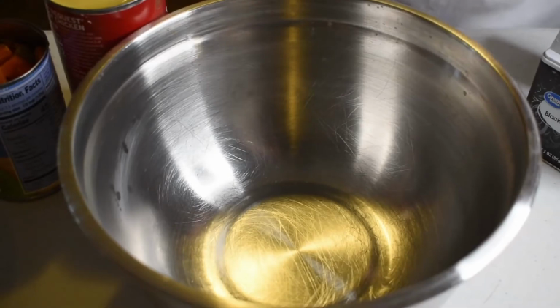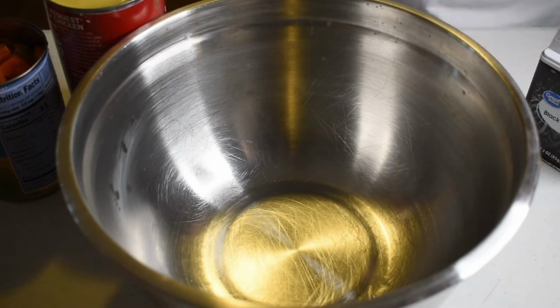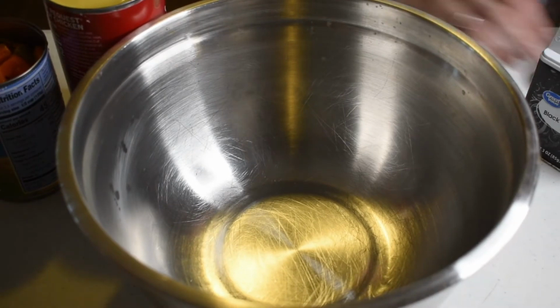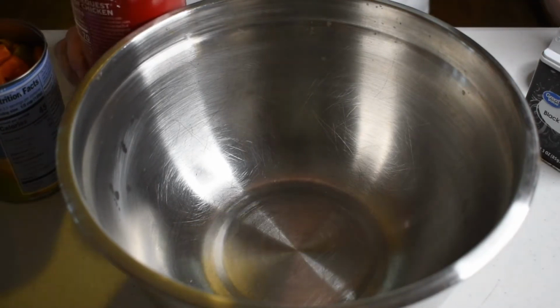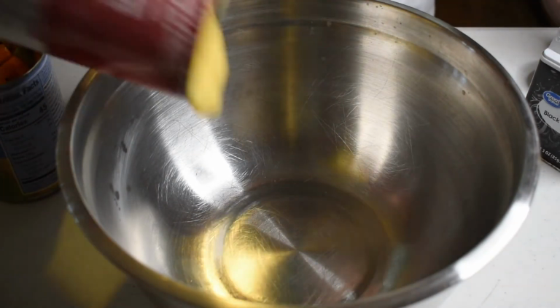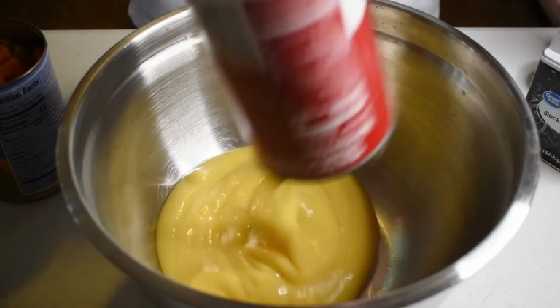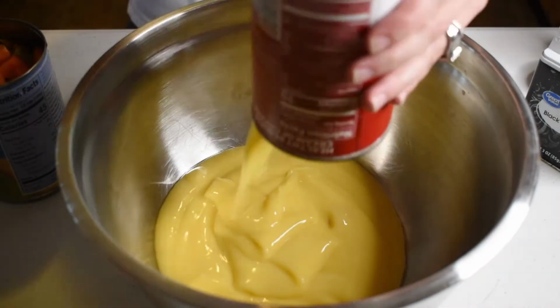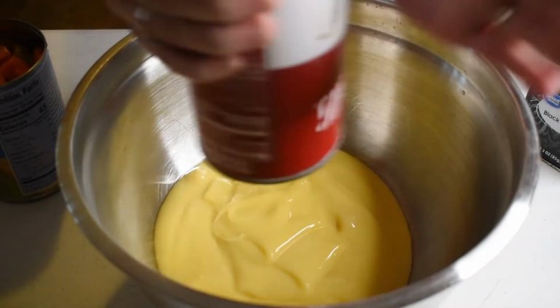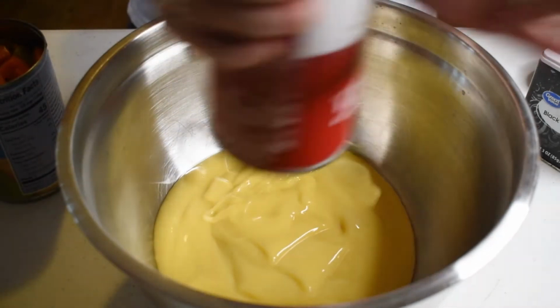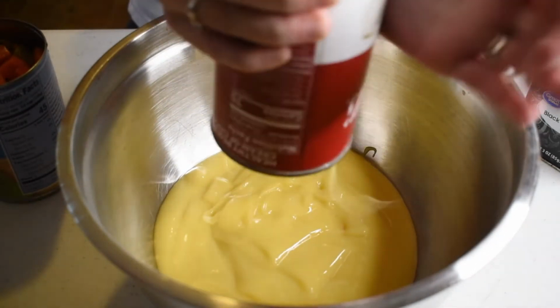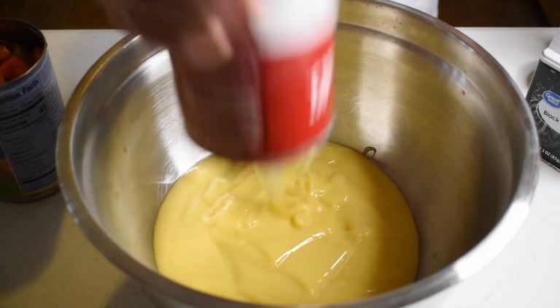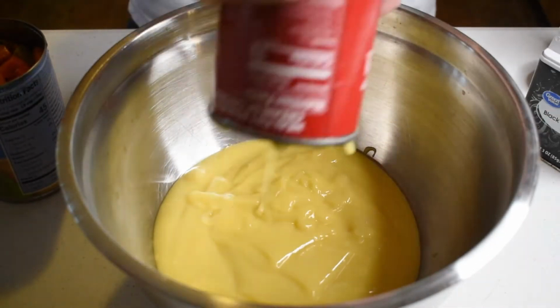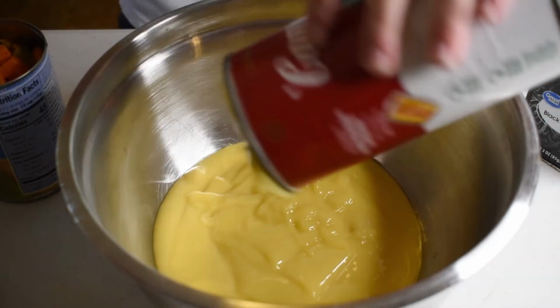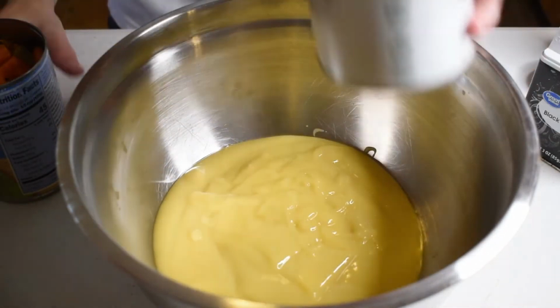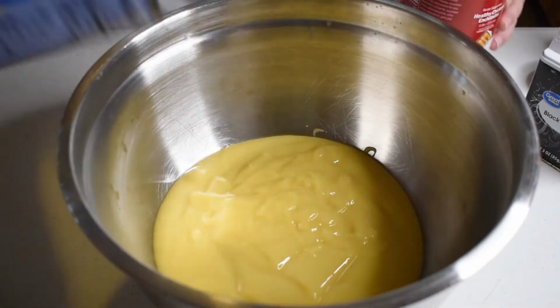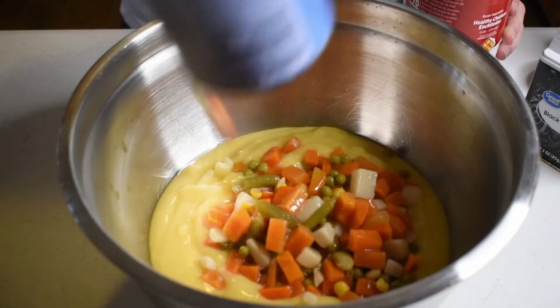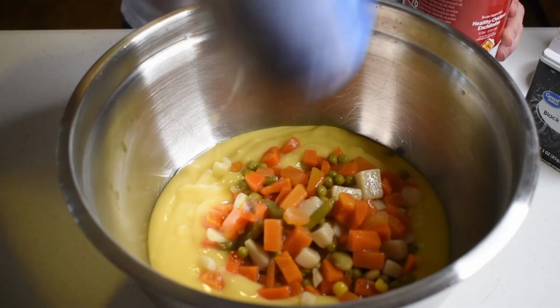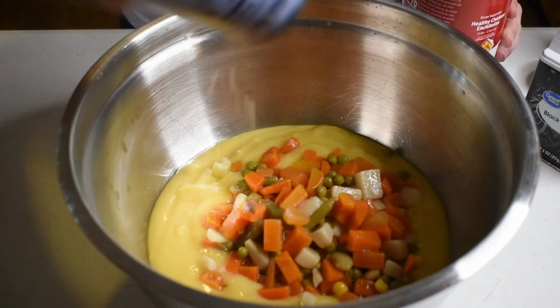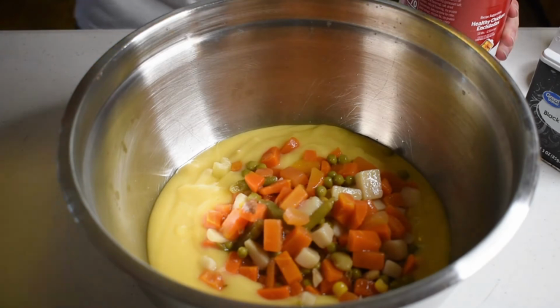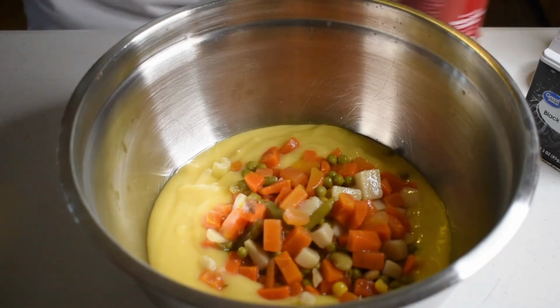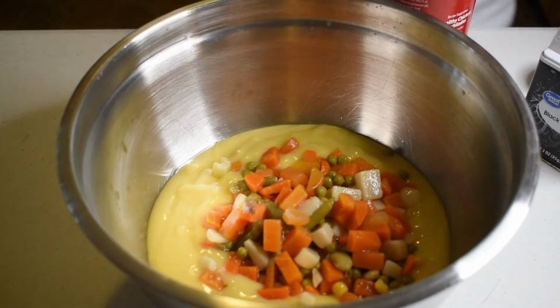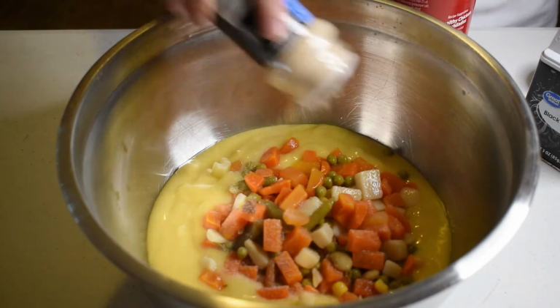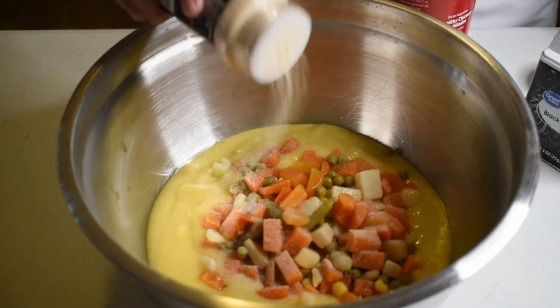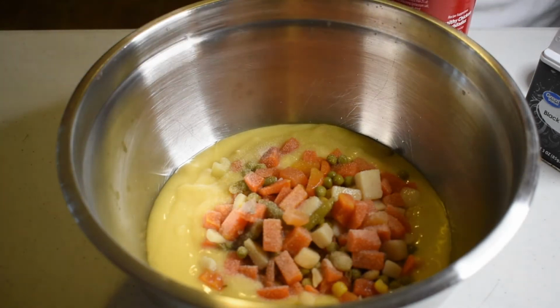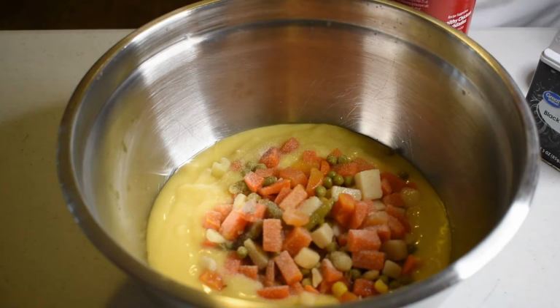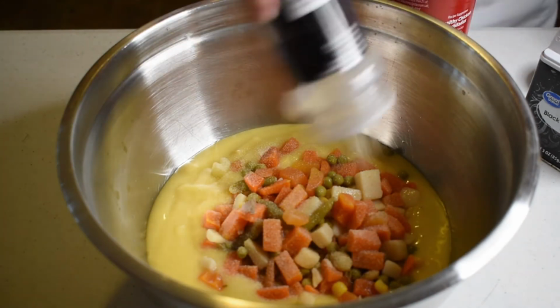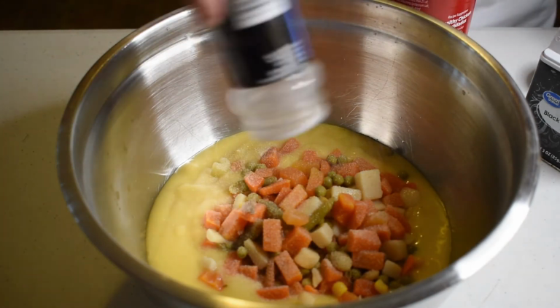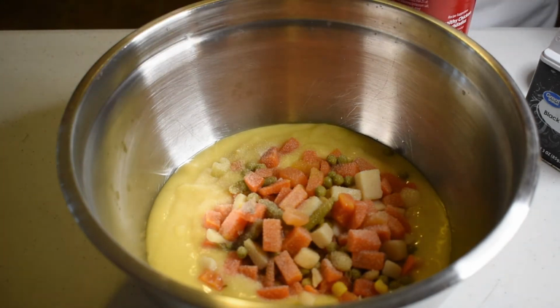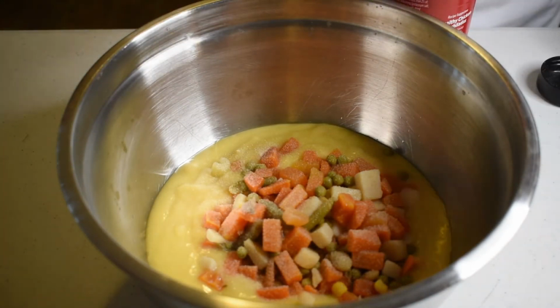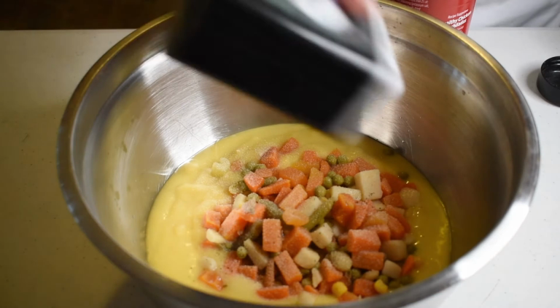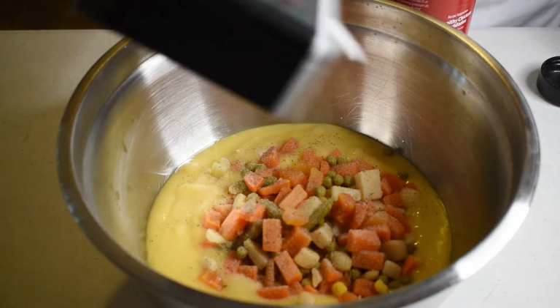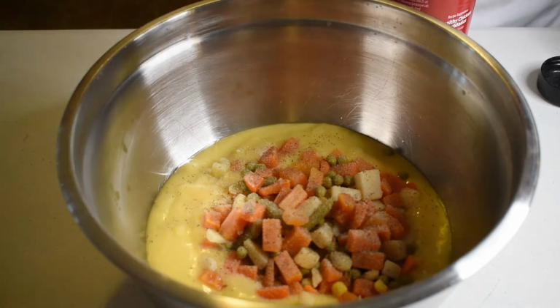While the chicken is cooking, we can get the rest of our filling mixture together. Pour the cream of chicken and mixed vegetables into a good-sized mixing bowl. Season with garlic and onion powder and salt and pepper to taste. Give the bowl a good mix and set aside.